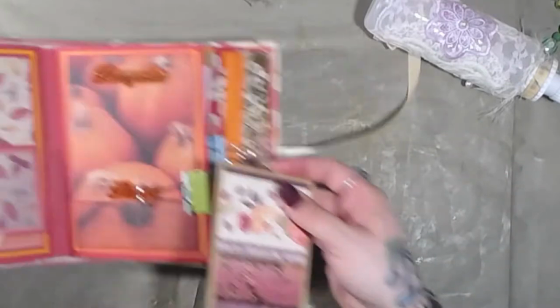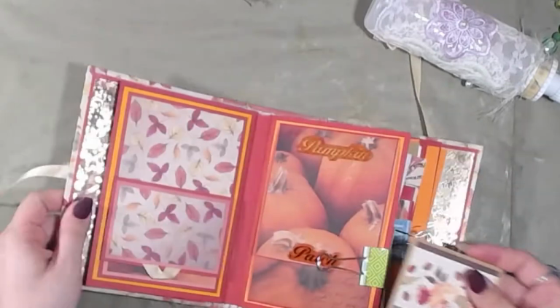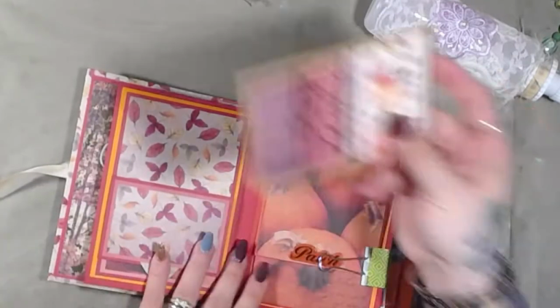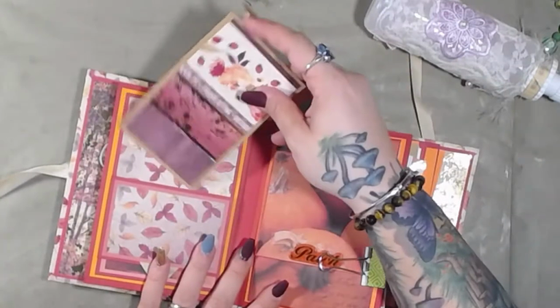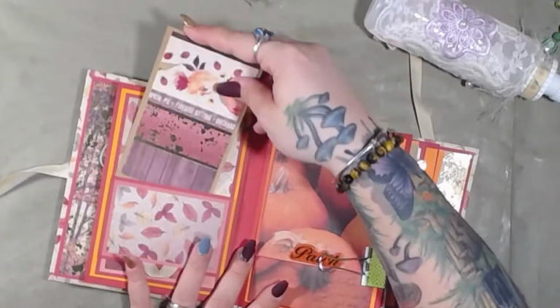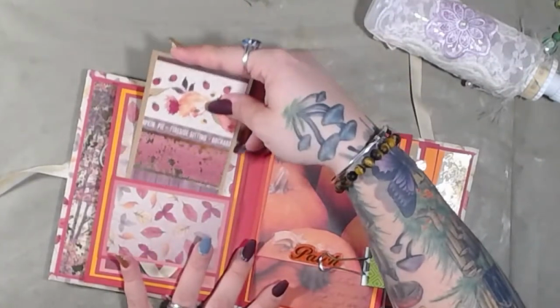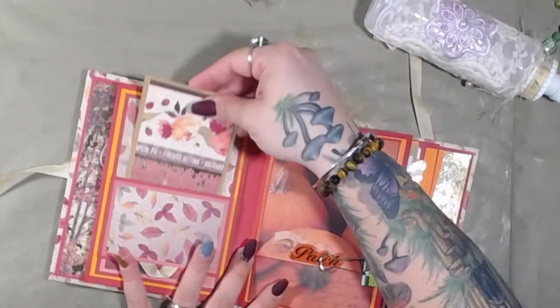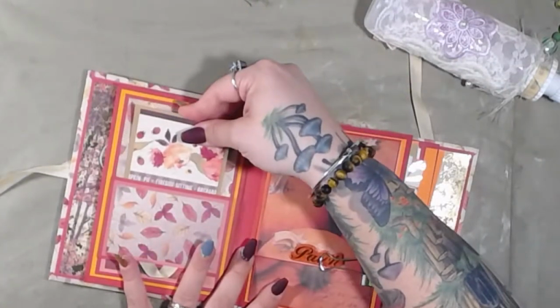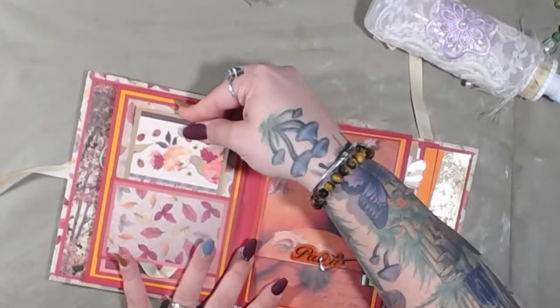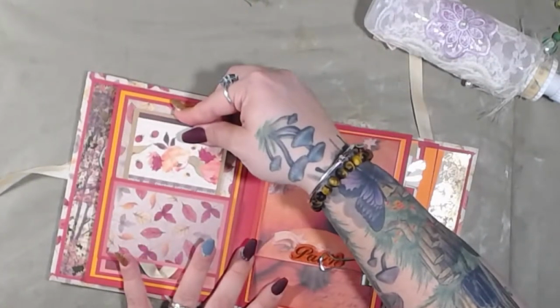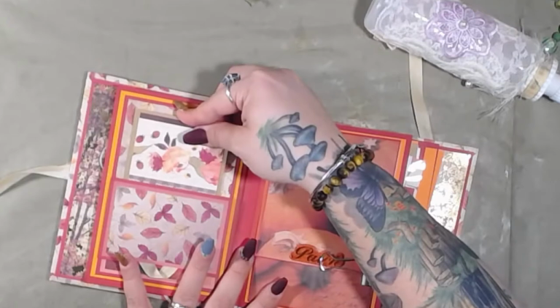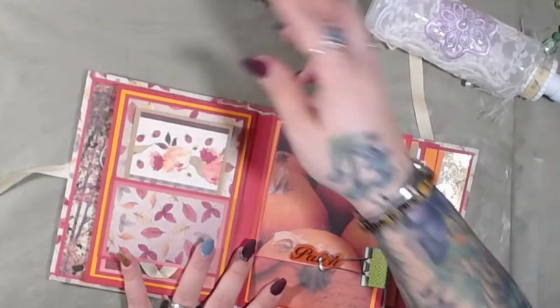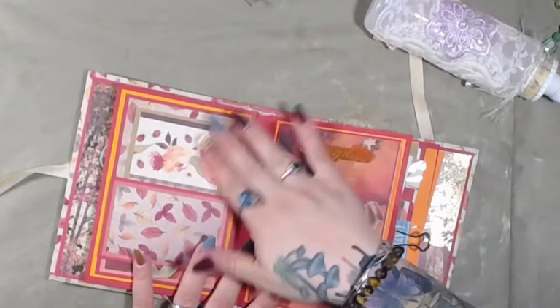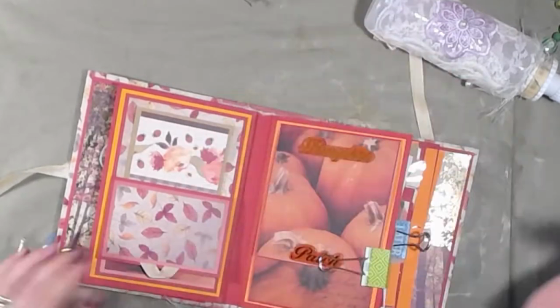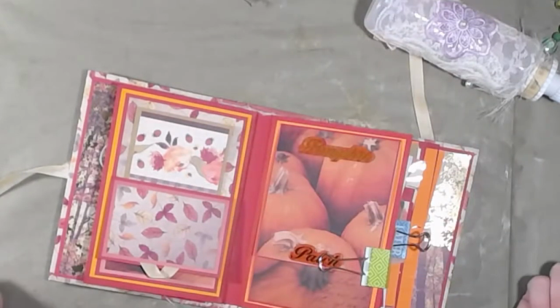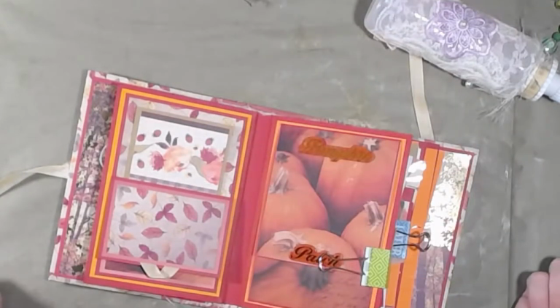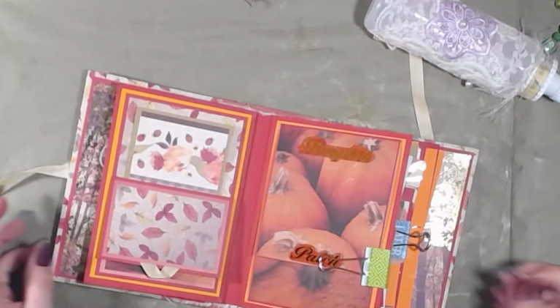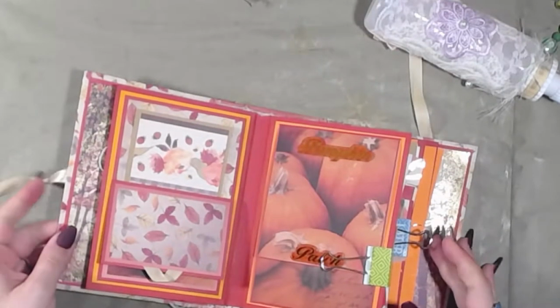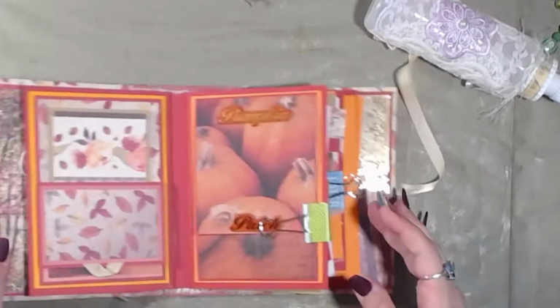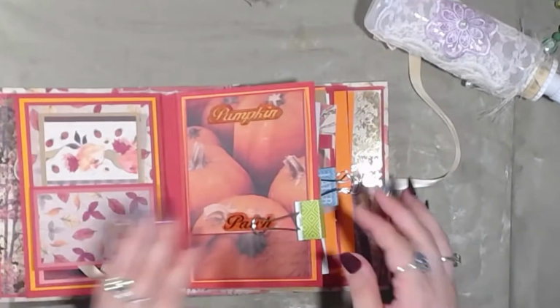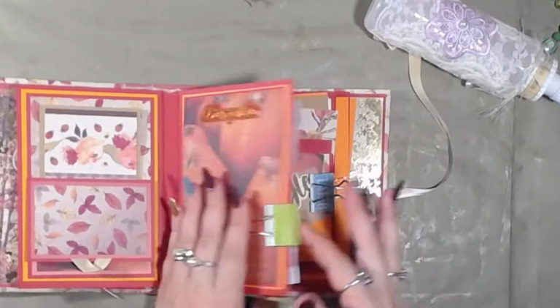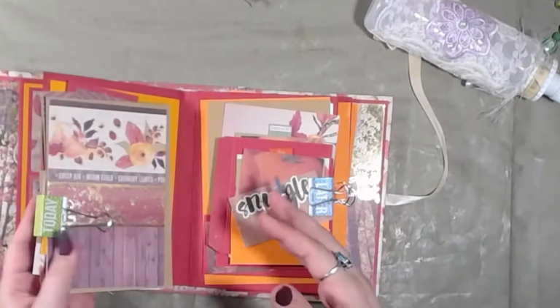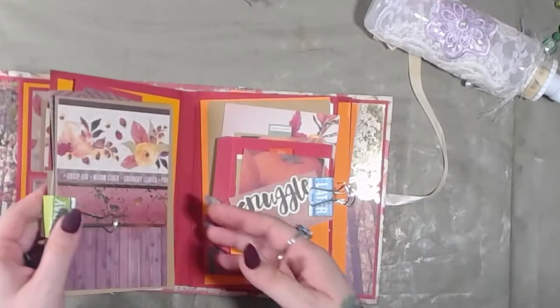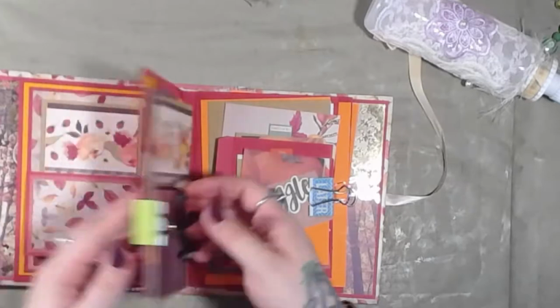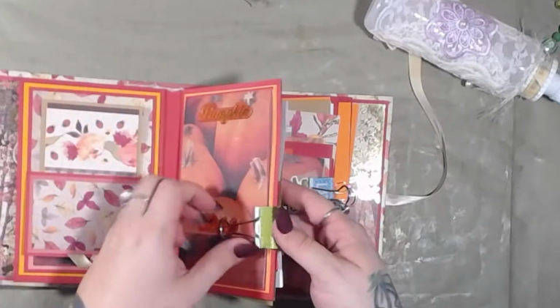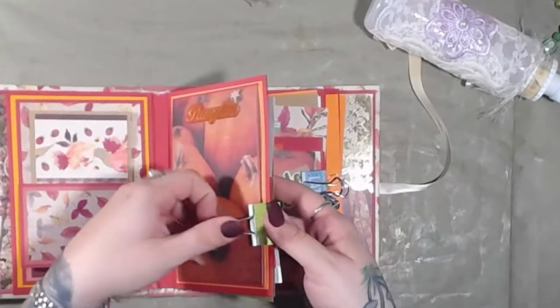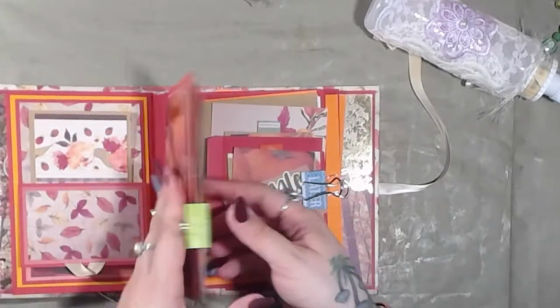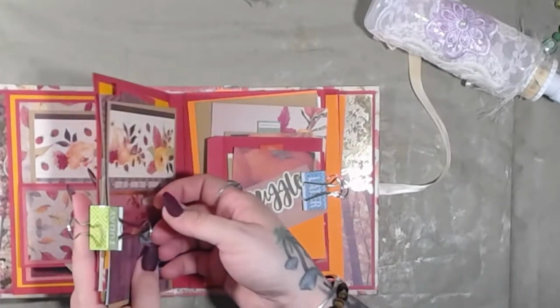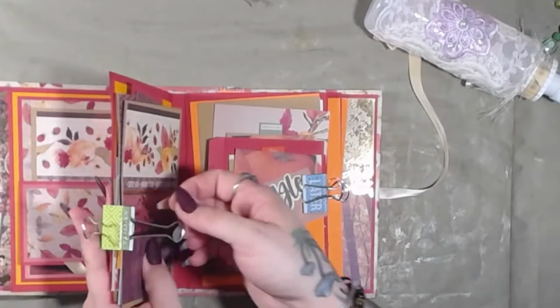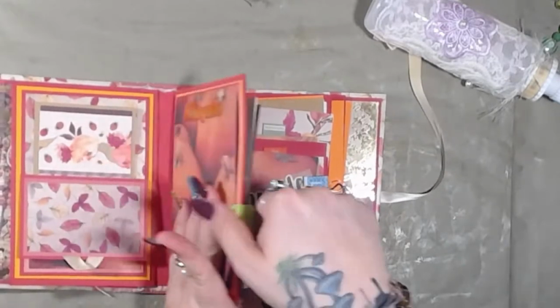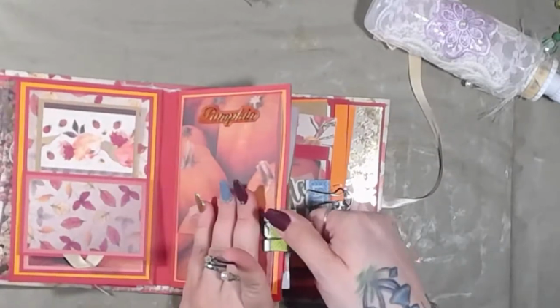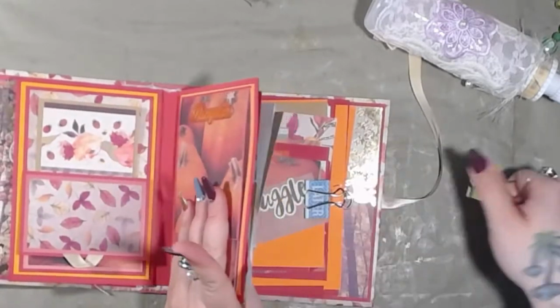And then we put that in there — voila. So this one's going to be fun. I'm just going to go ahead and take this off because we're working on this page today anyway.